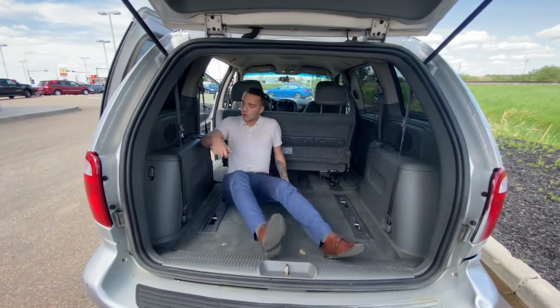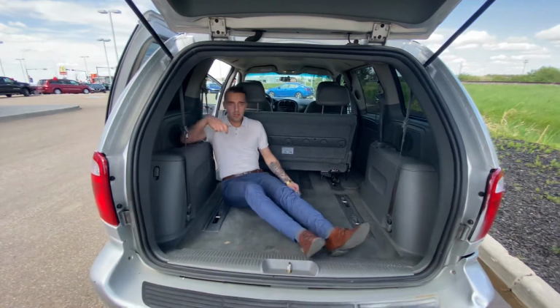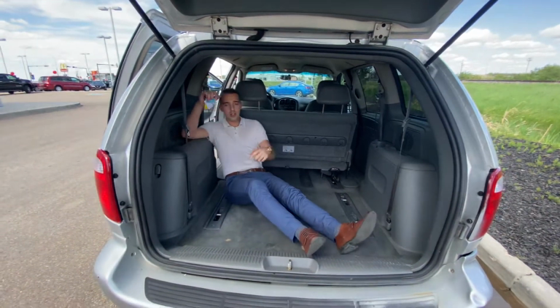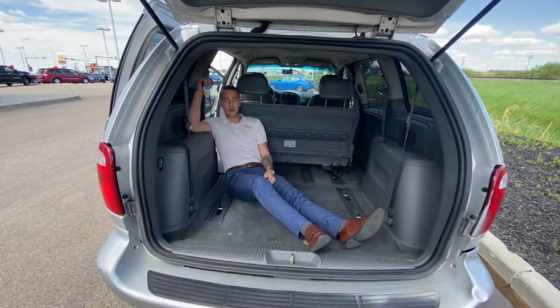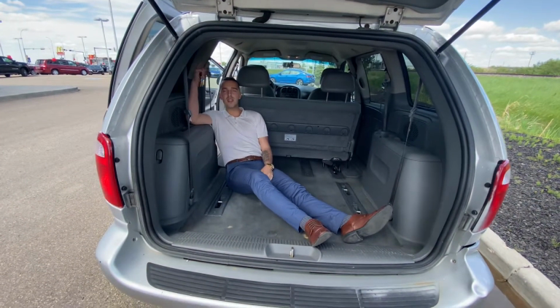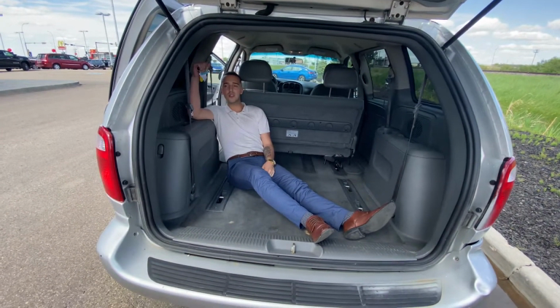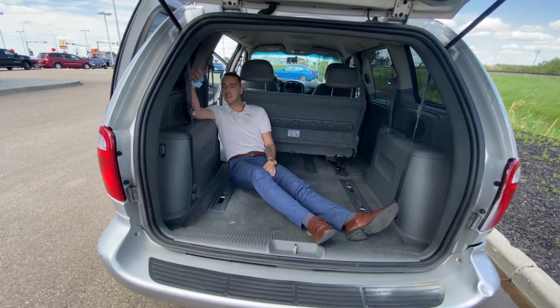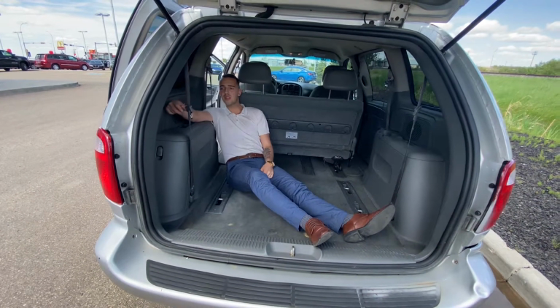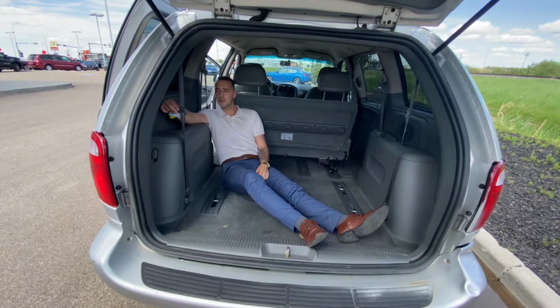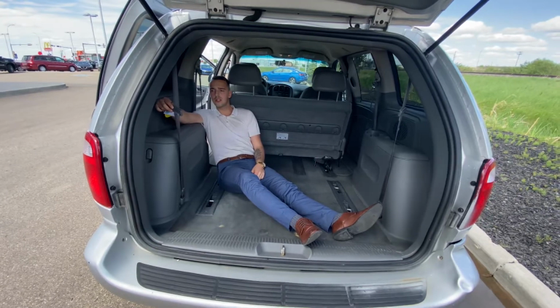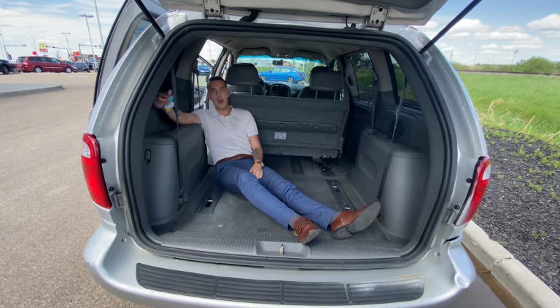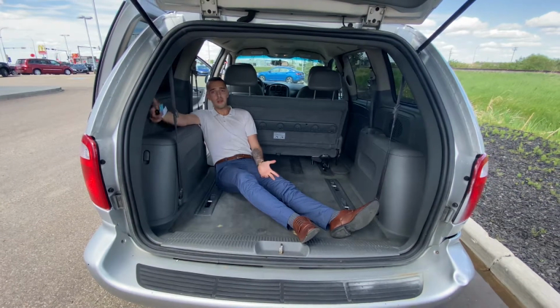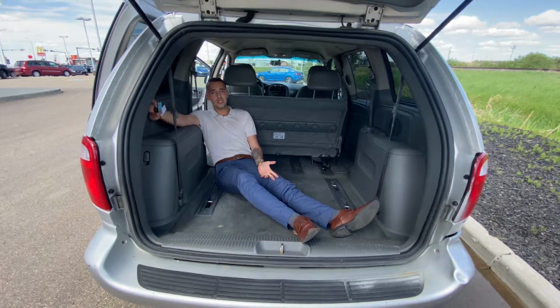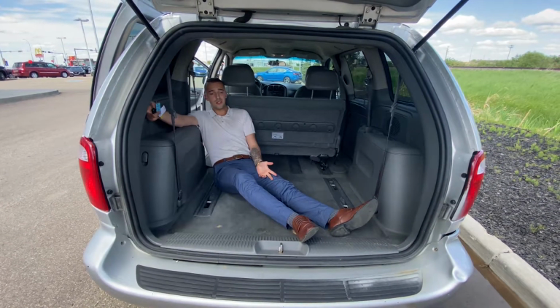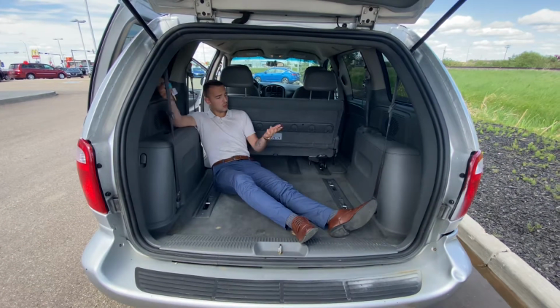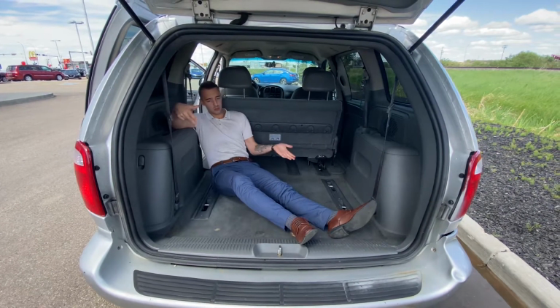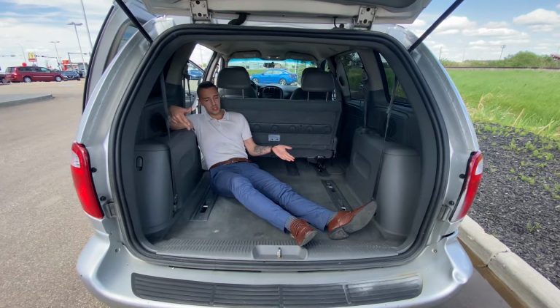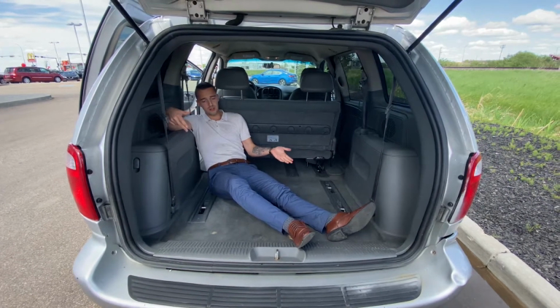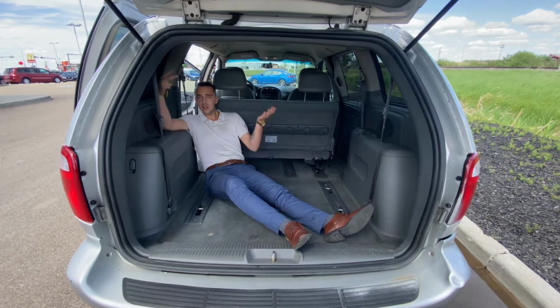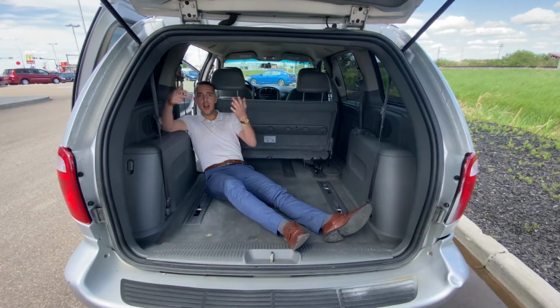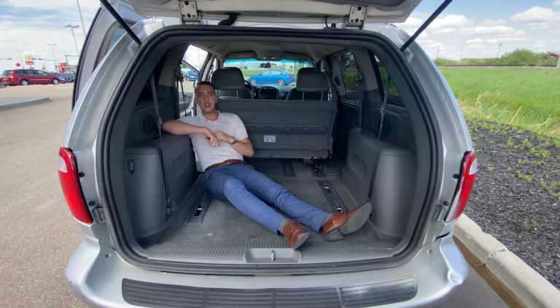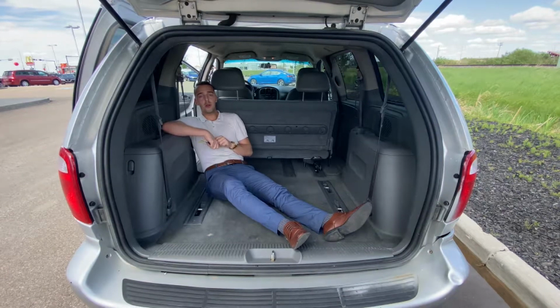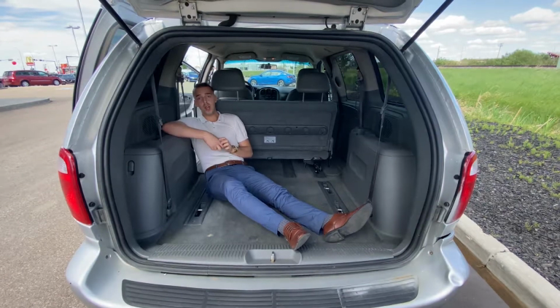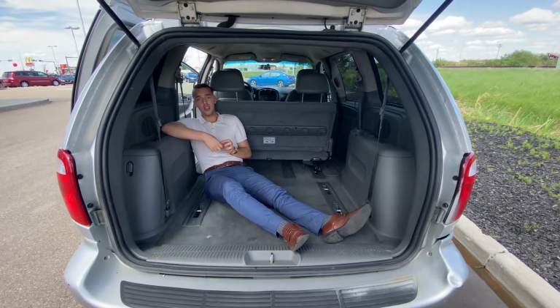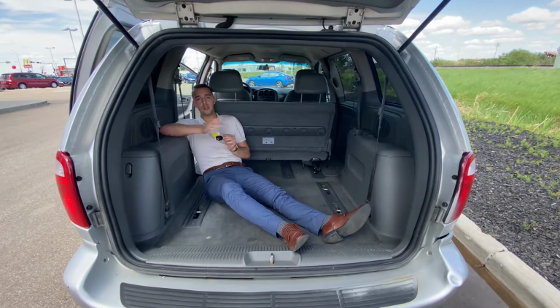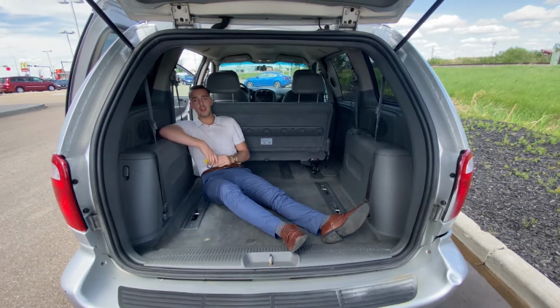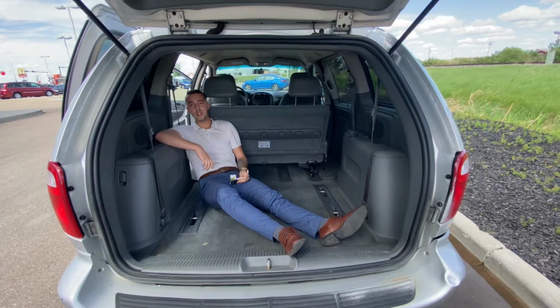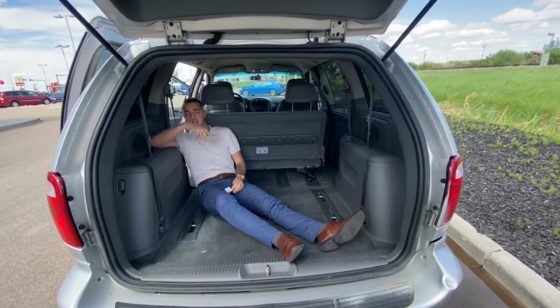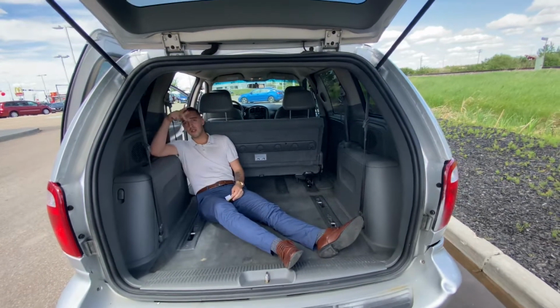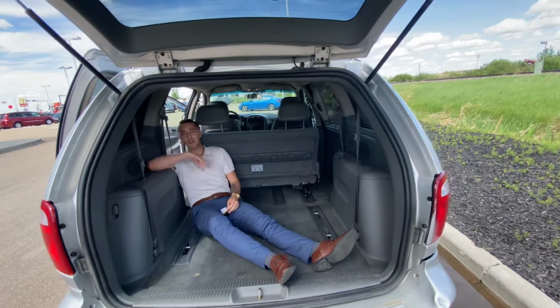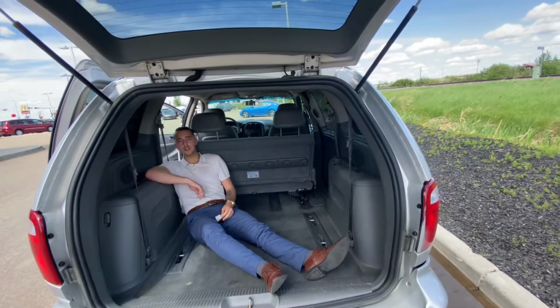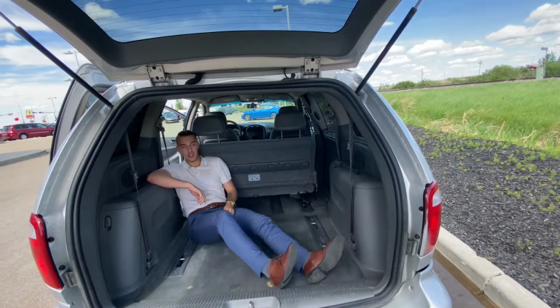So give me a call here at the store: 780-769-0060. Let me know what you think of this video and this vehicle, and let me know what time today you're free to stop by and check it out. I look forward to hearing back from you soon. Thanks.